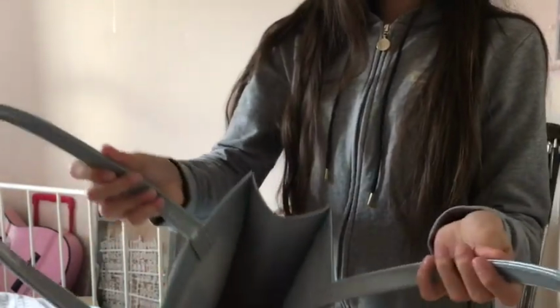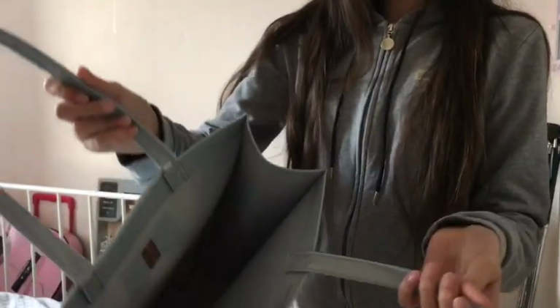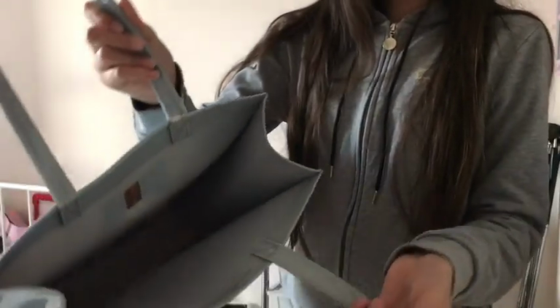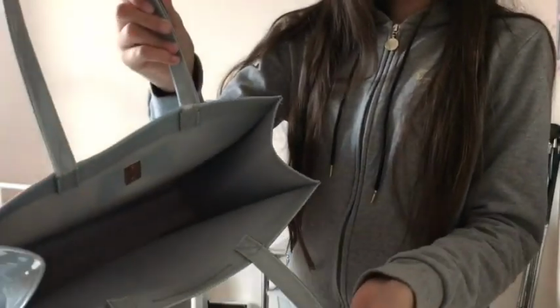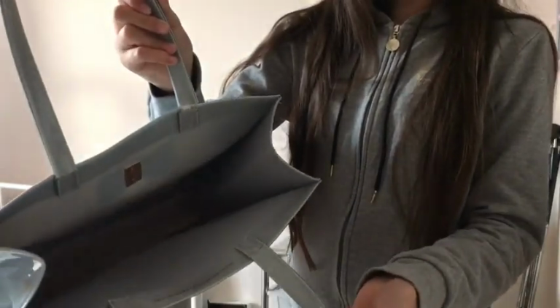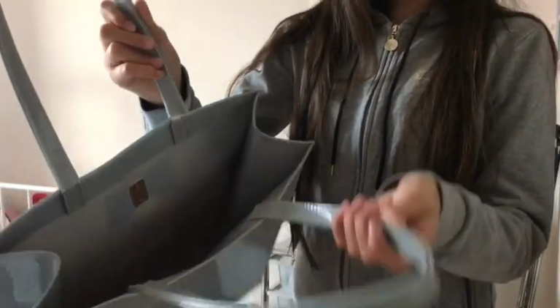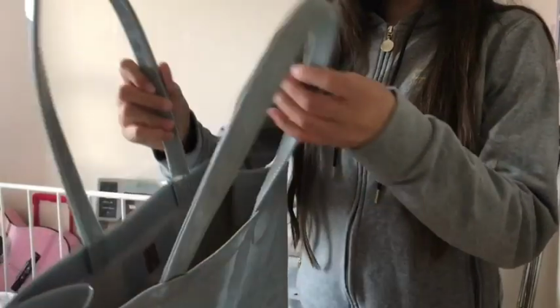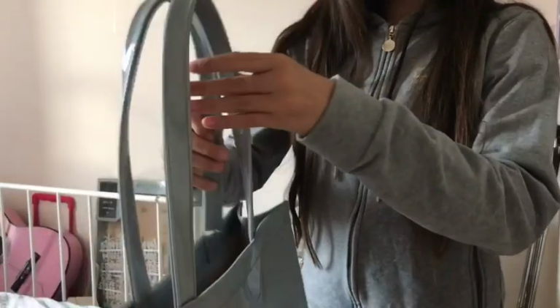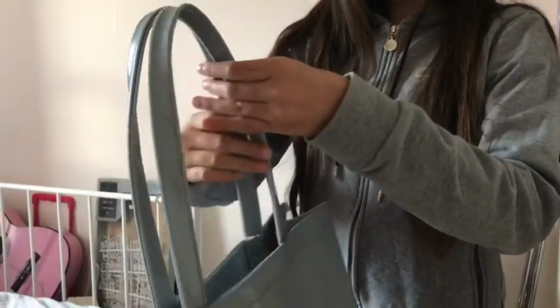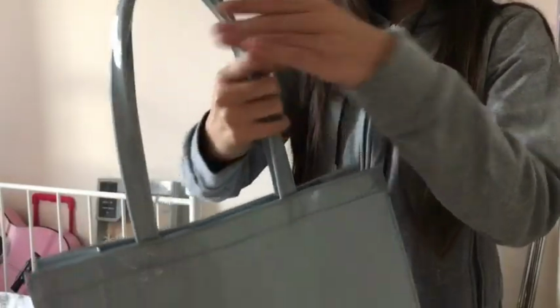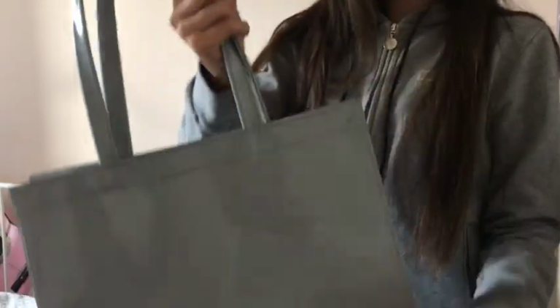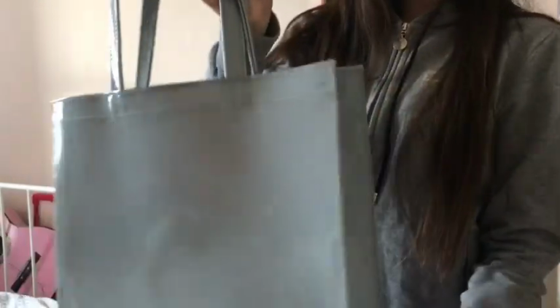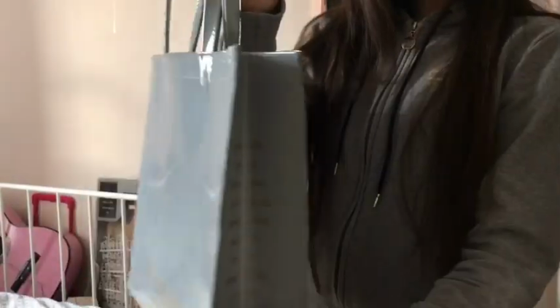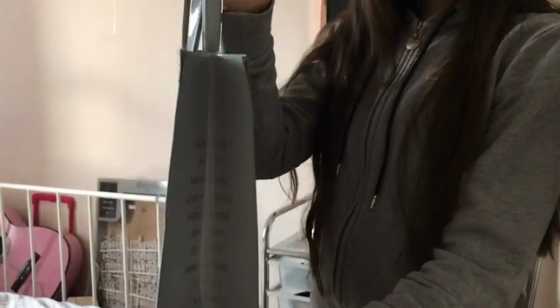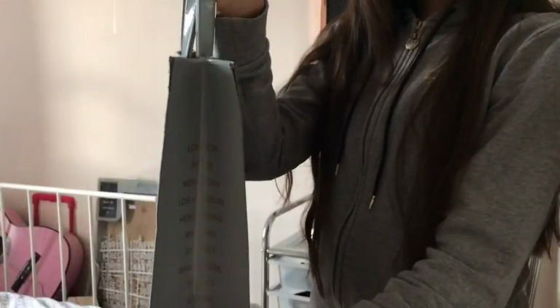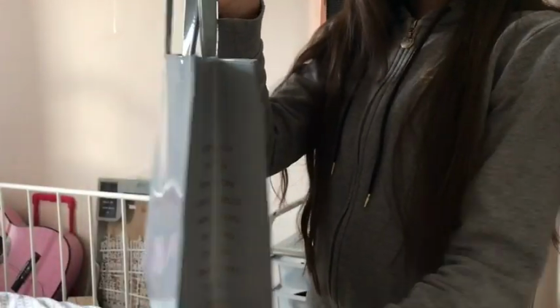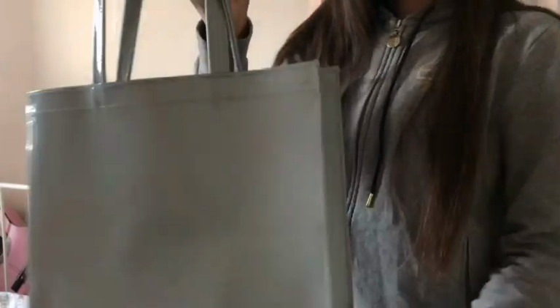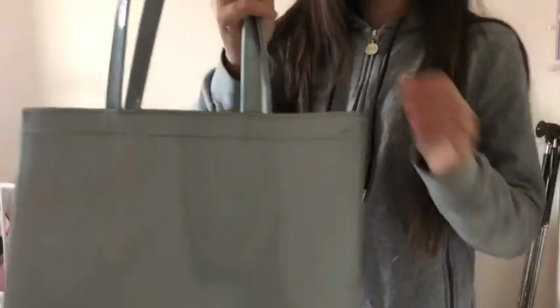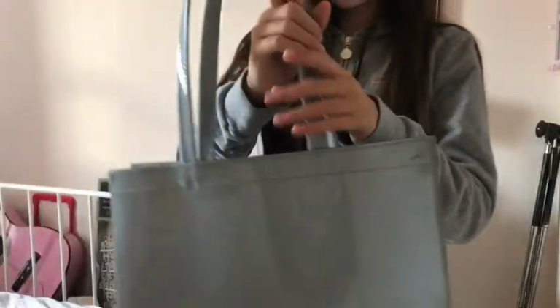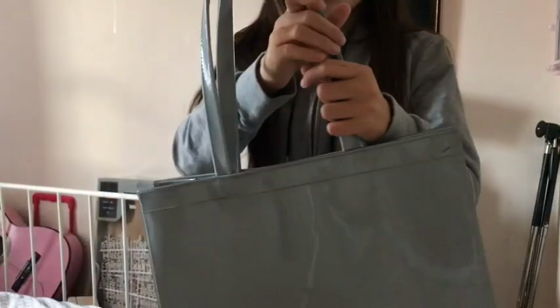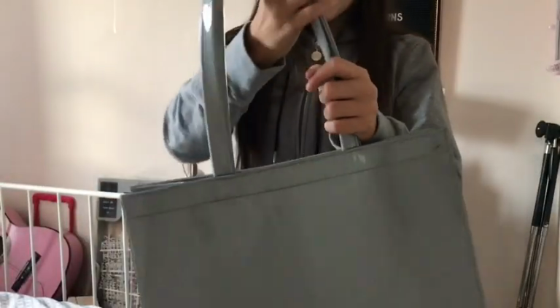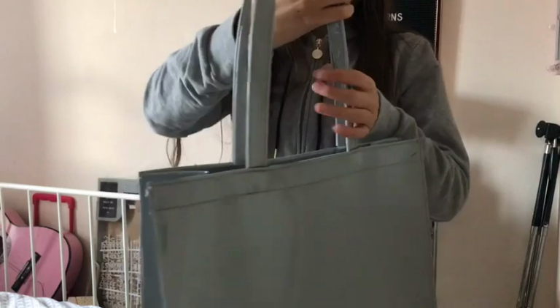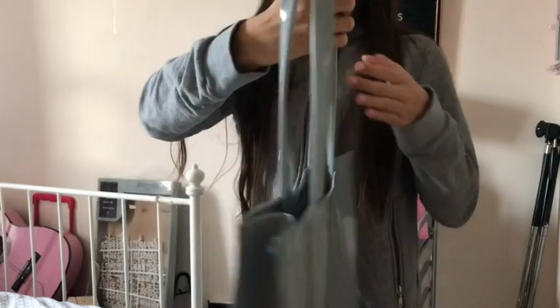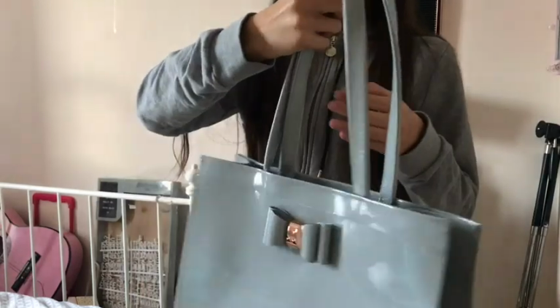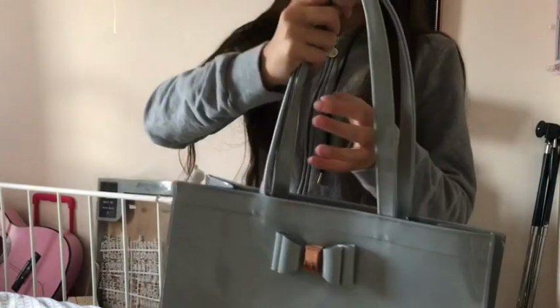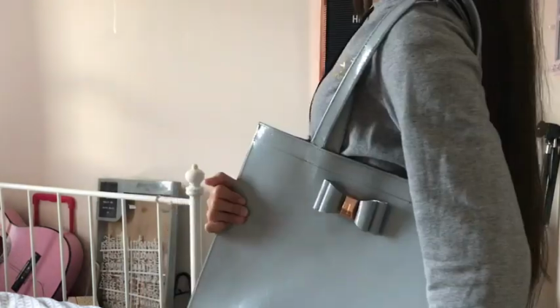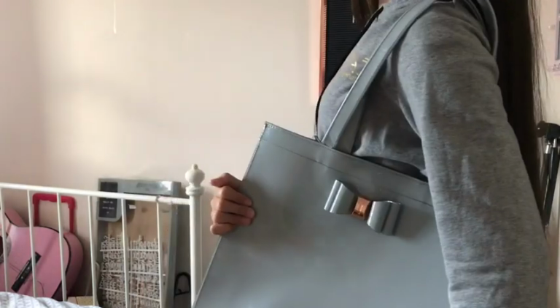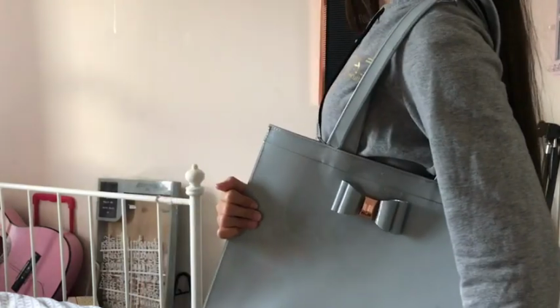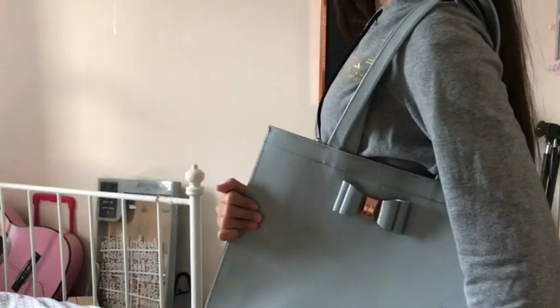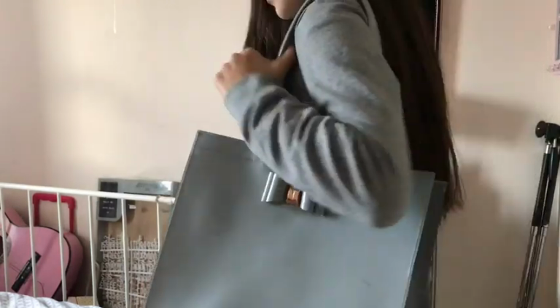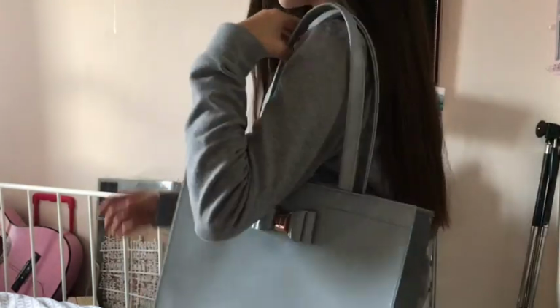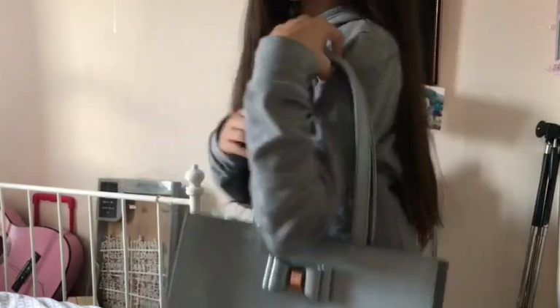It has the rose gold little bow and it also has a lot of room inside, and it also has the countries down the side and it has the significant Ted Baker logo.